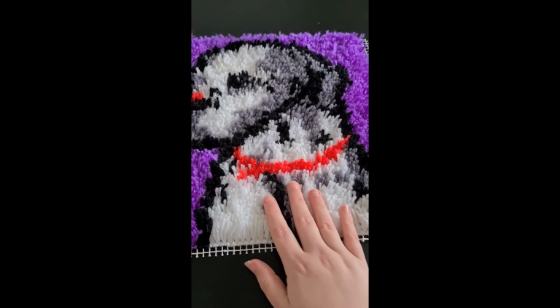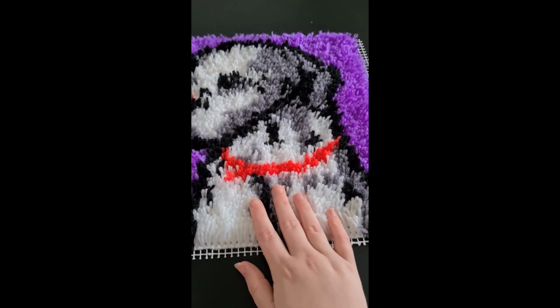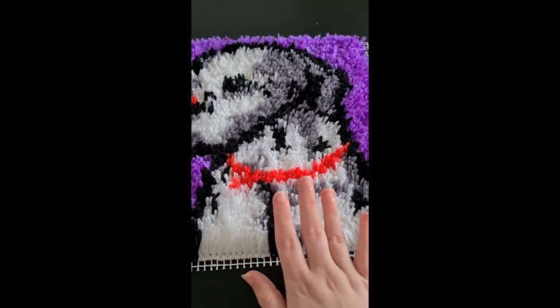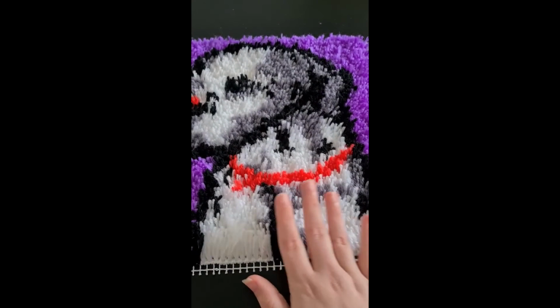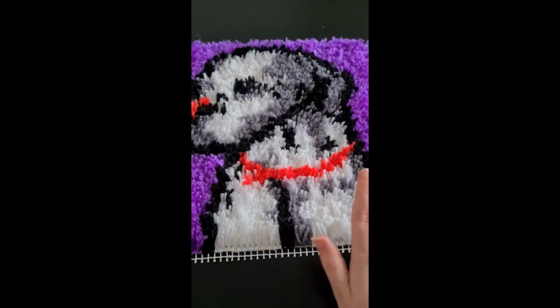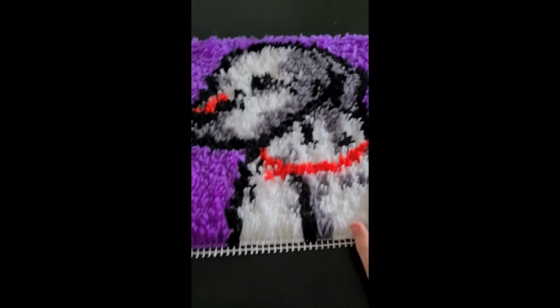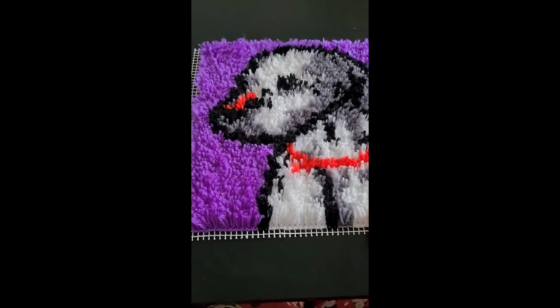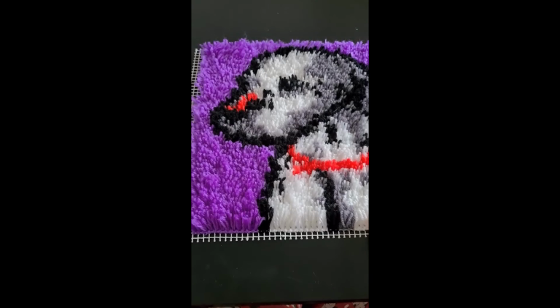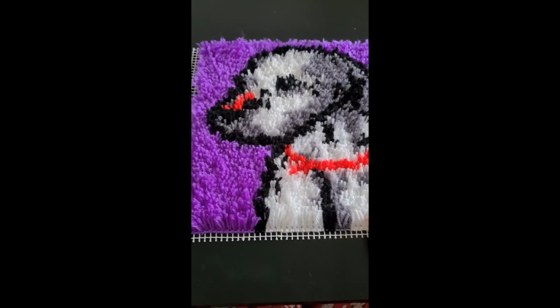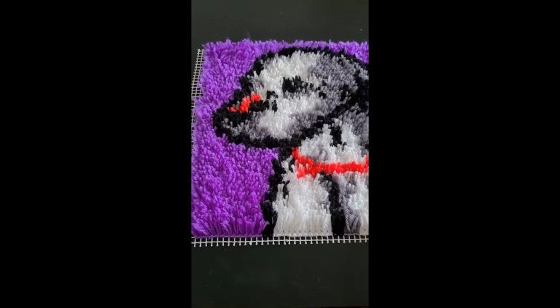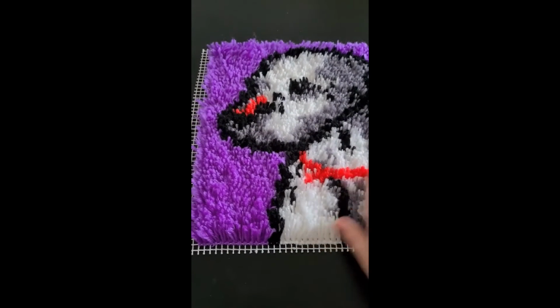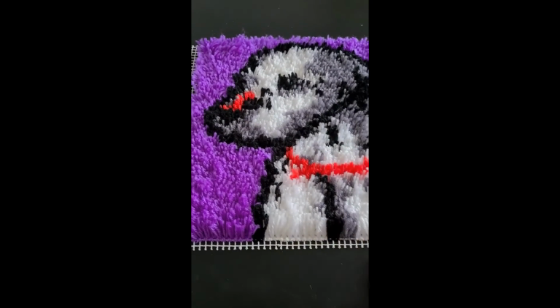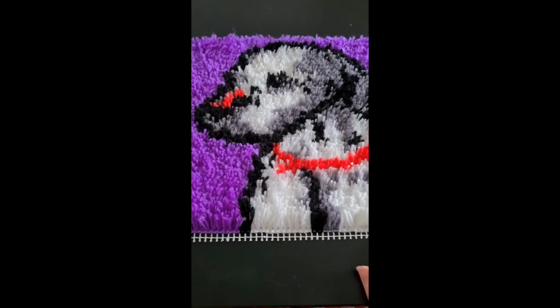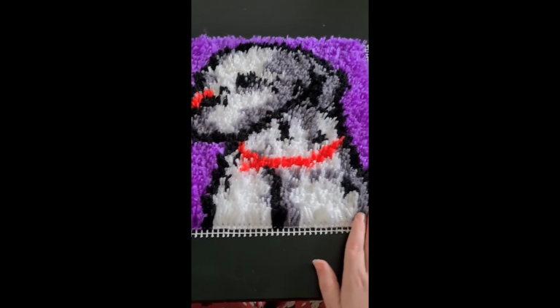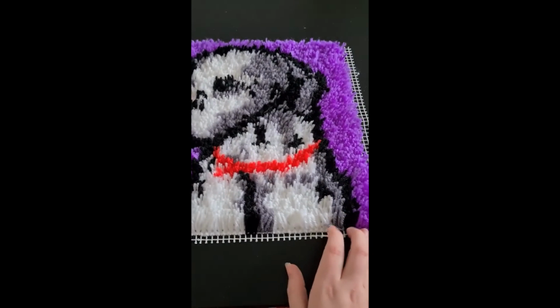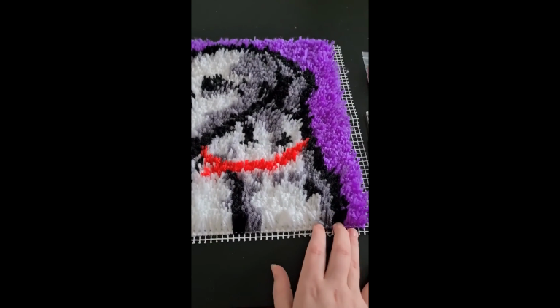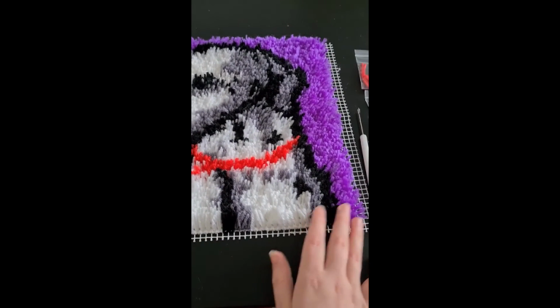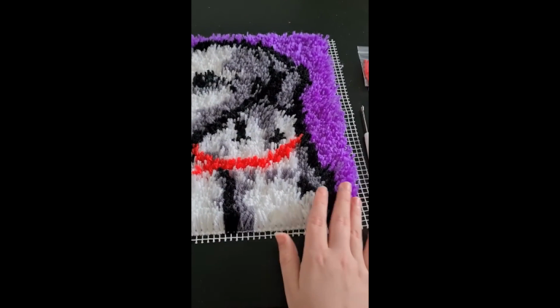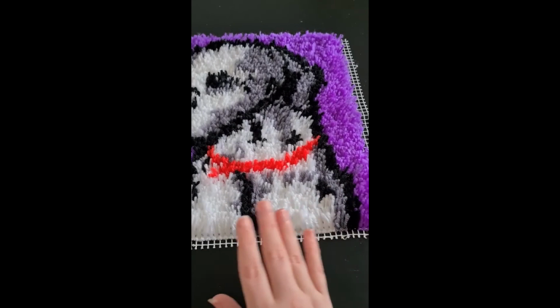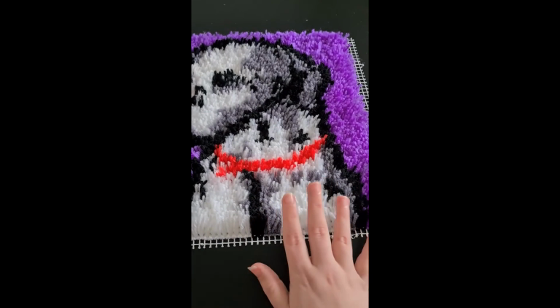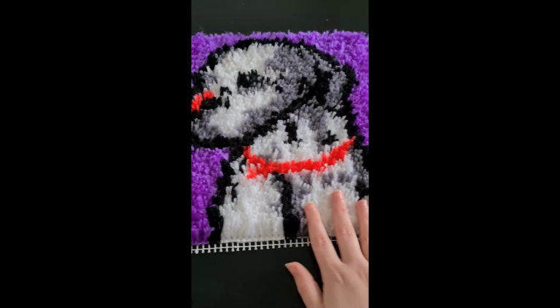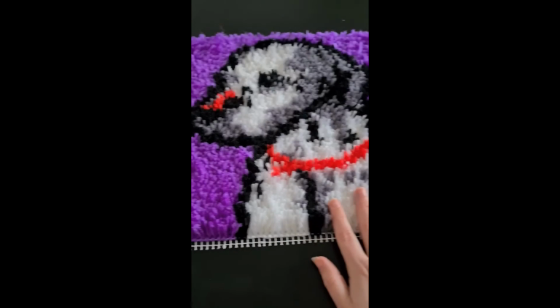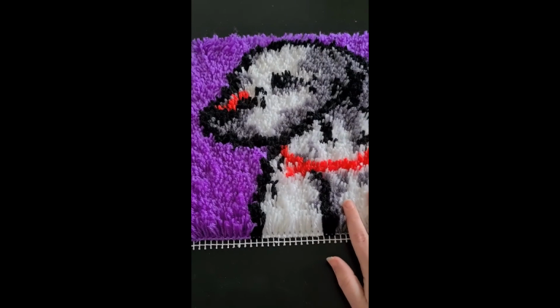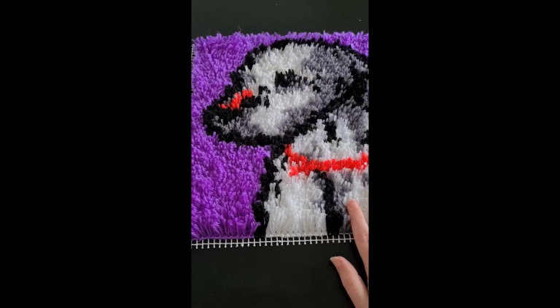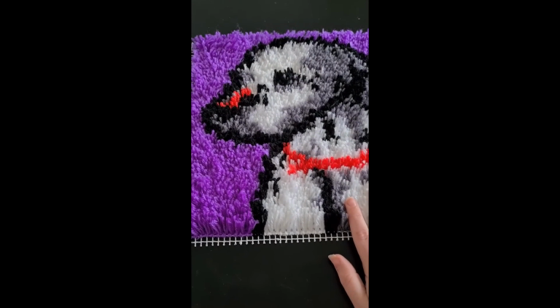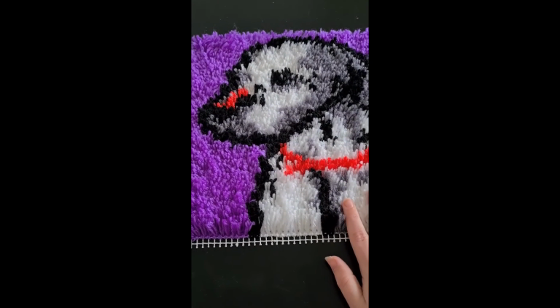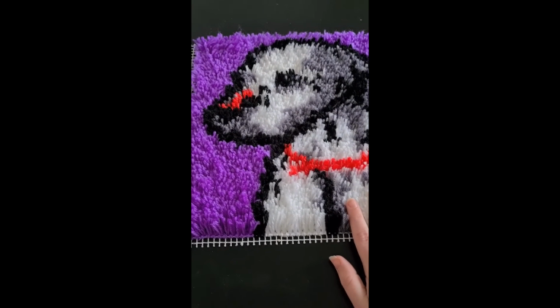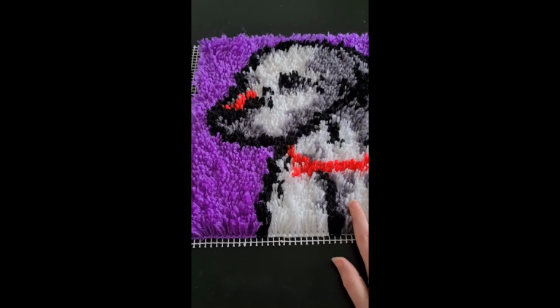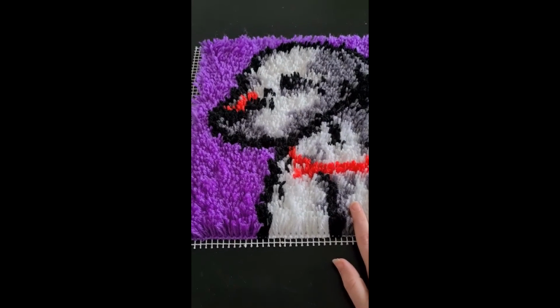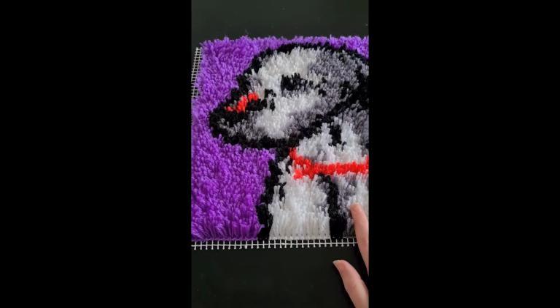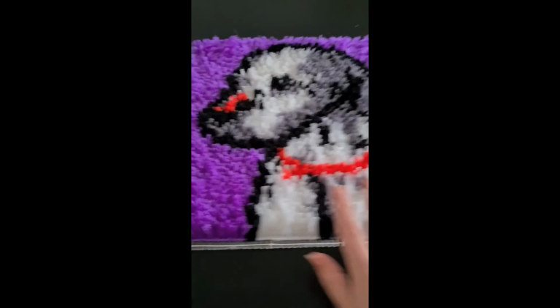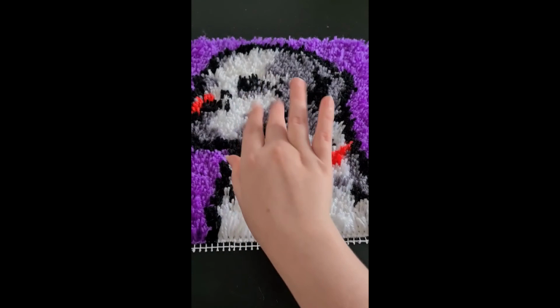So this was my first latch hook. I've named him Pongo because it's a dalmatian. I do hope you like it, and I hope you guys catch us in the next video which is tomorrow. Stay safe guys, goodbye!